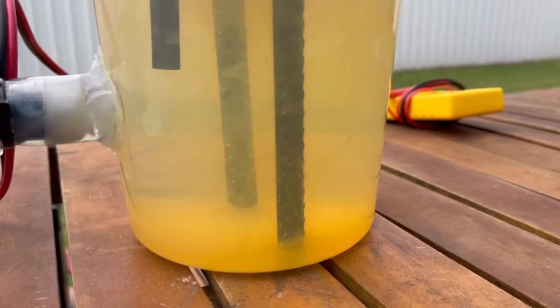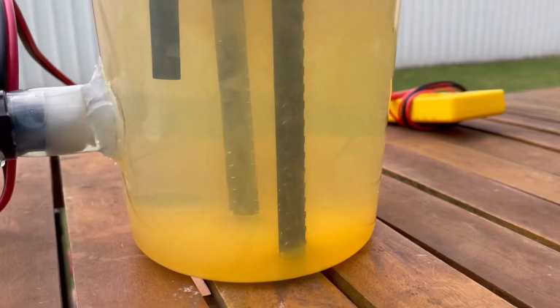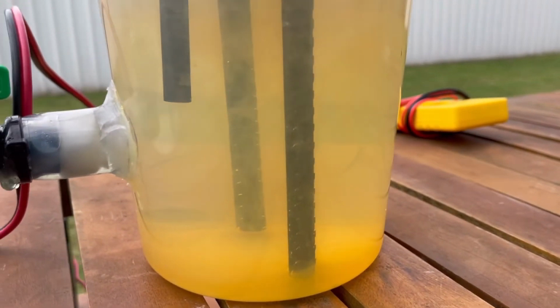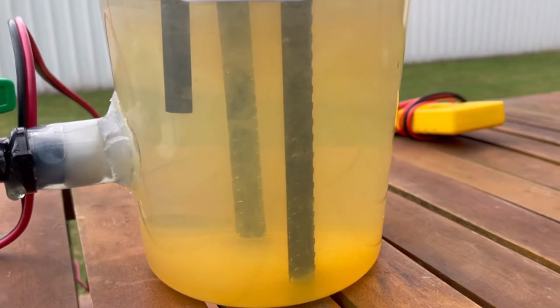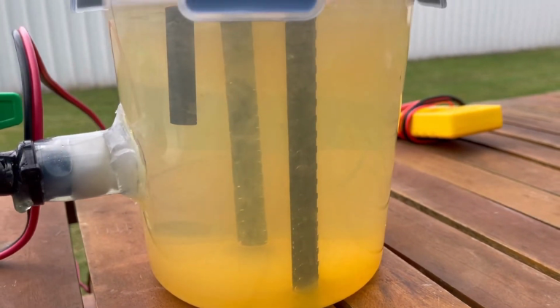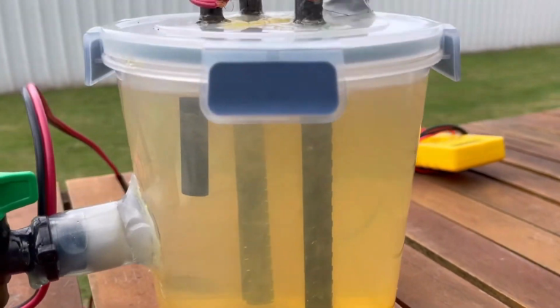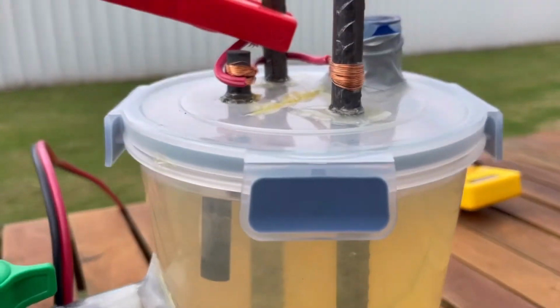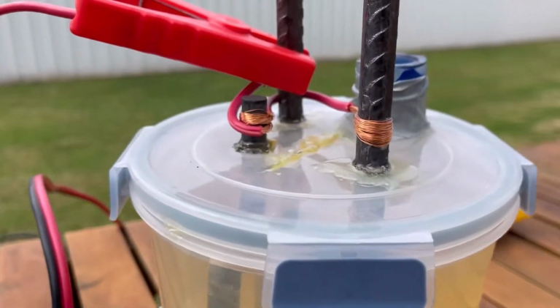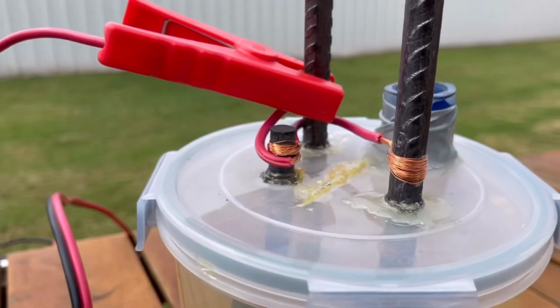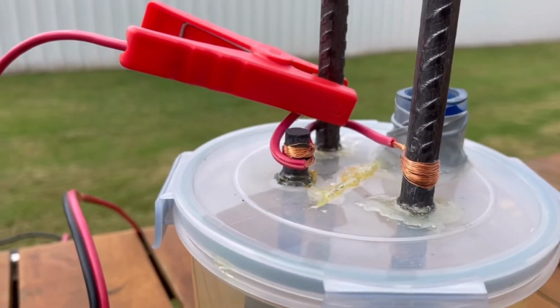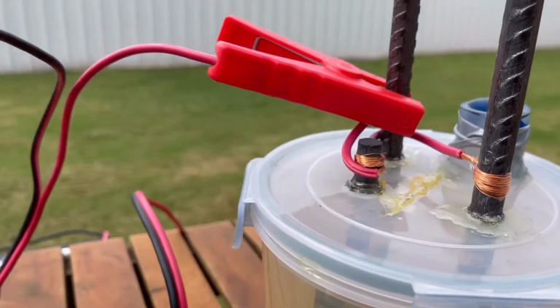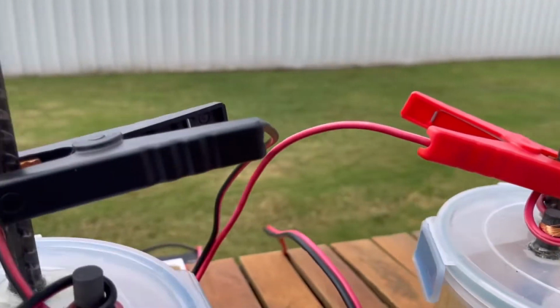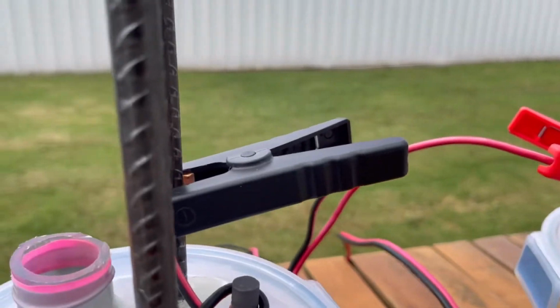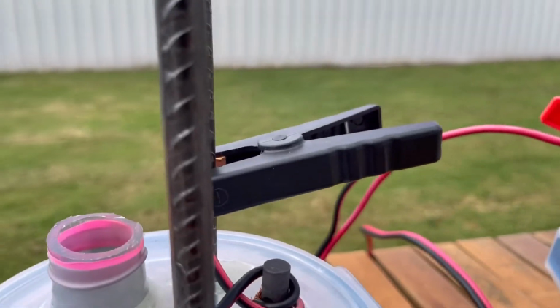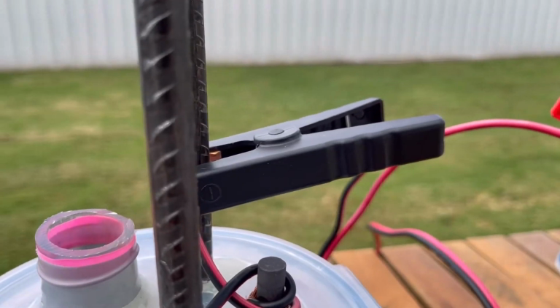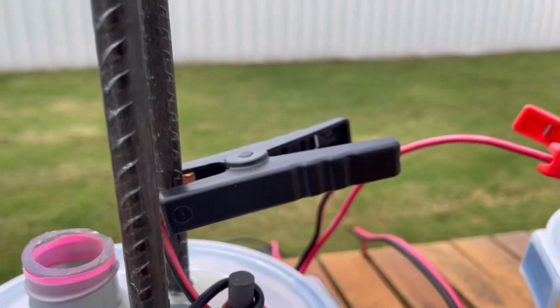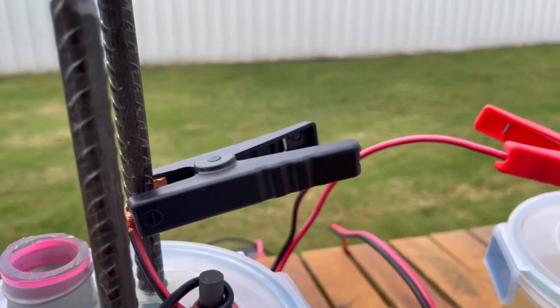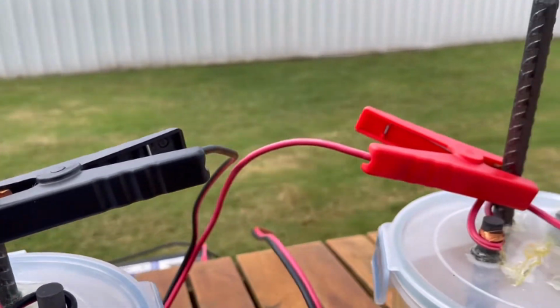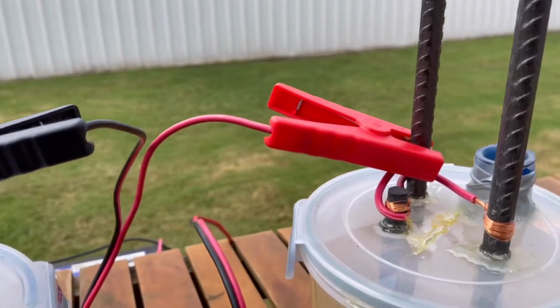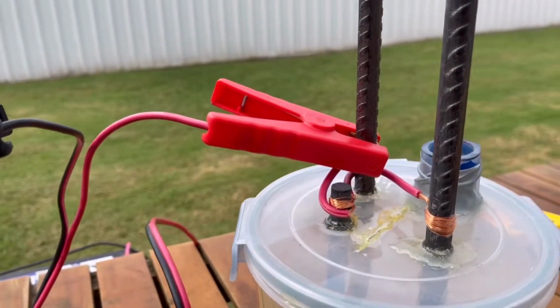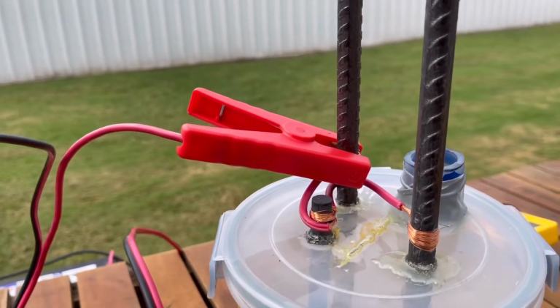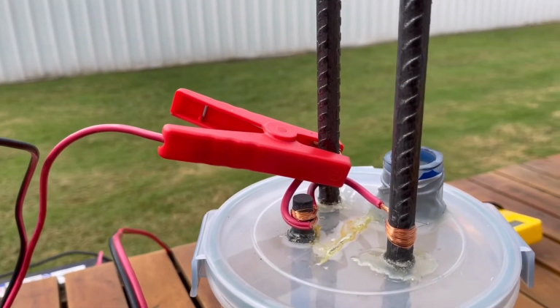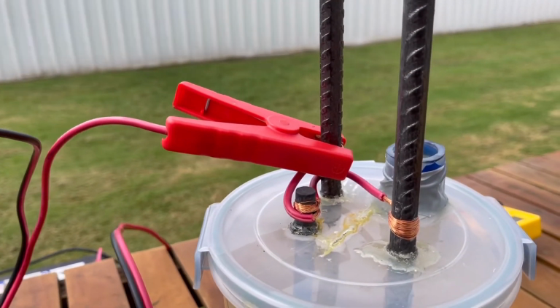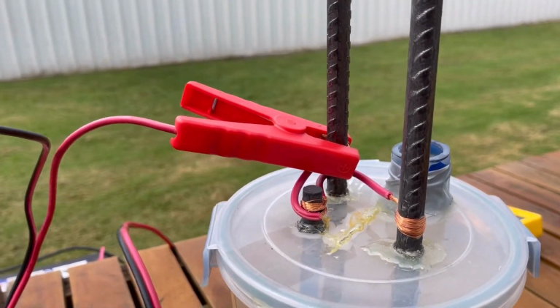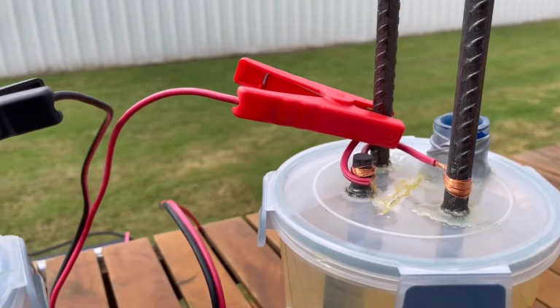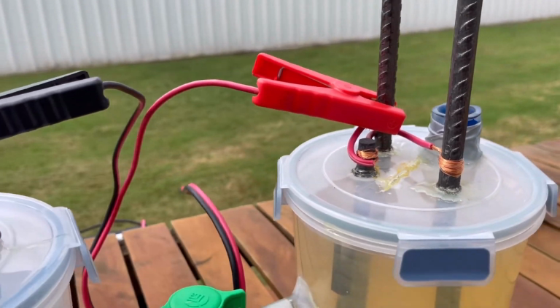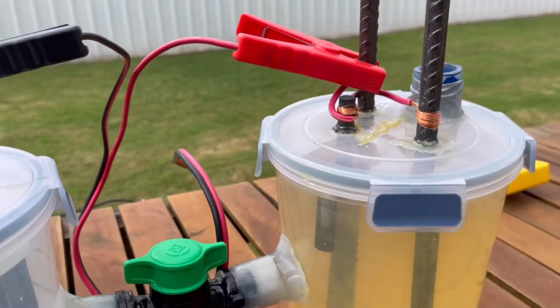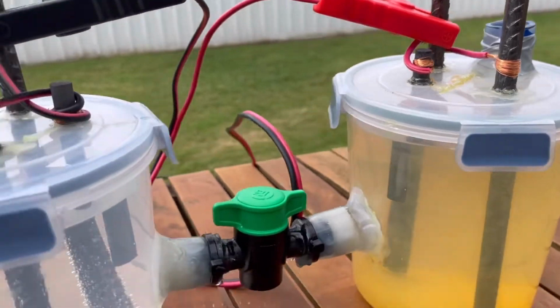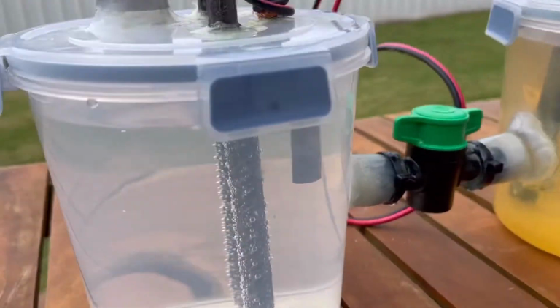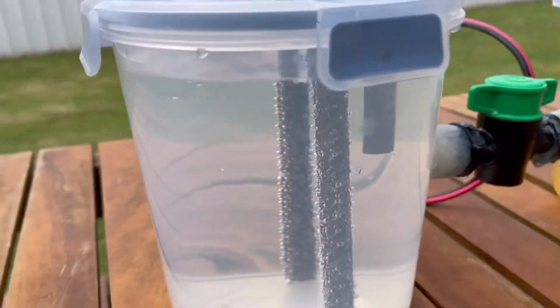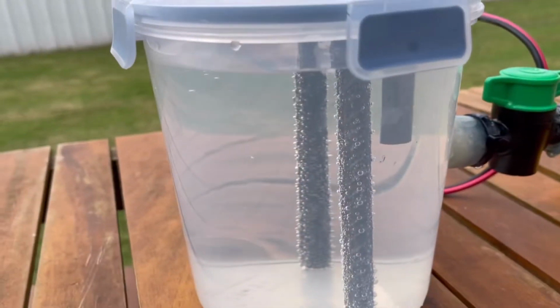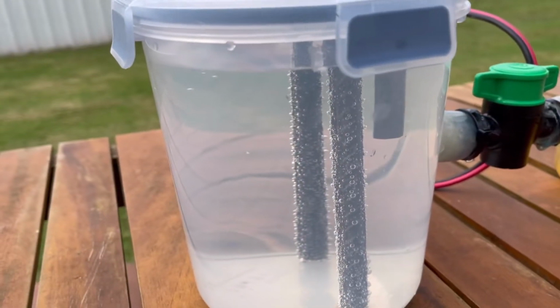However, I could reverse that effect. The way you'd reverse it is by simply taking the negative clamp and putting it over where the positive is and reversing them. However, you would lose your sodium hydroxide on this side.